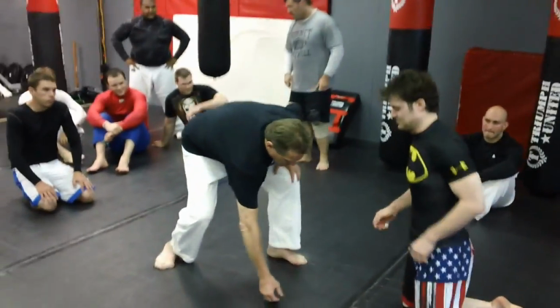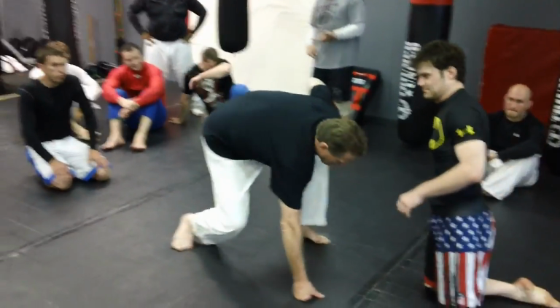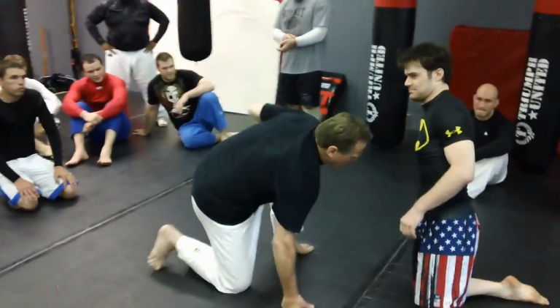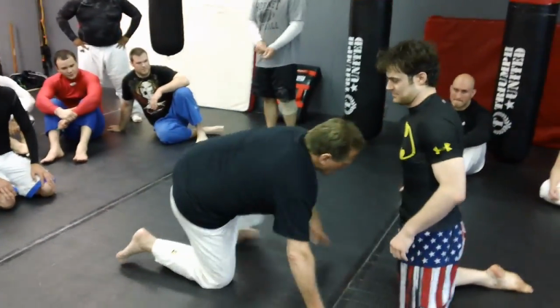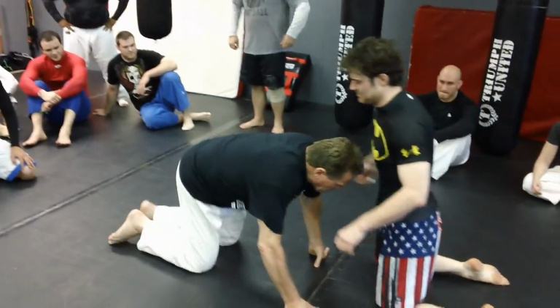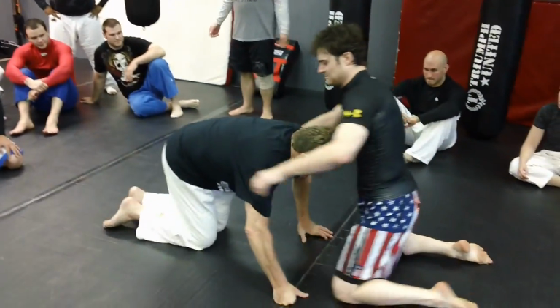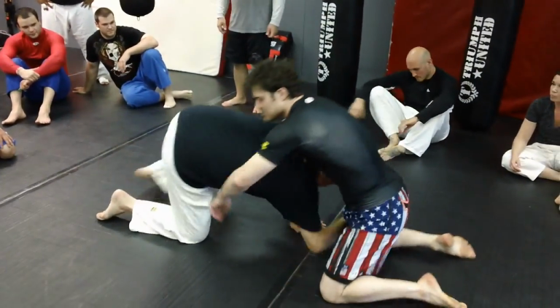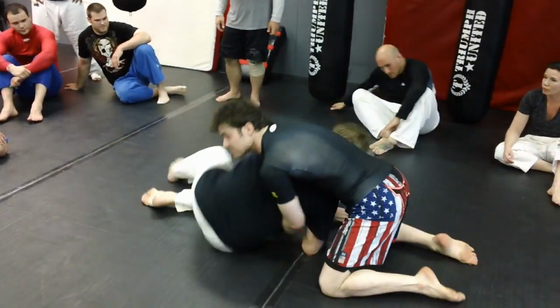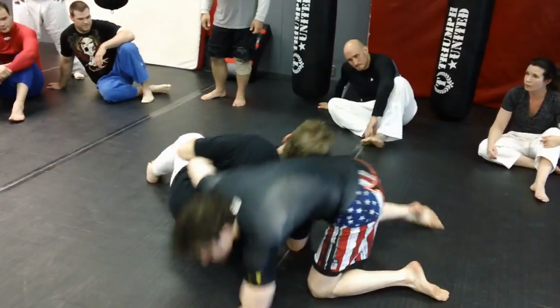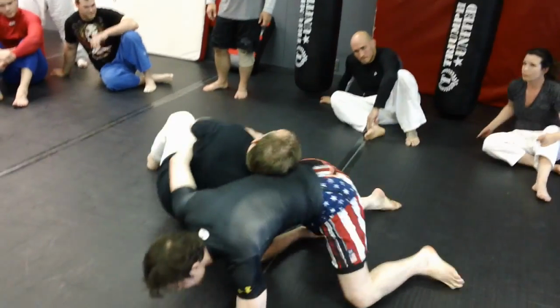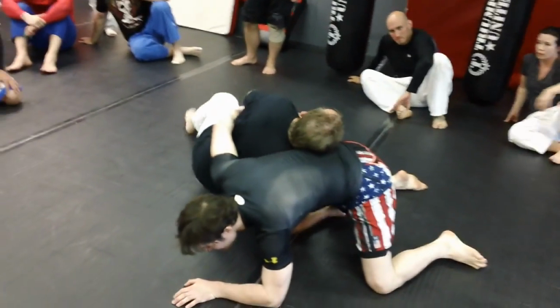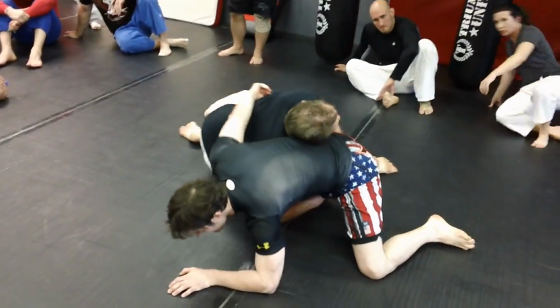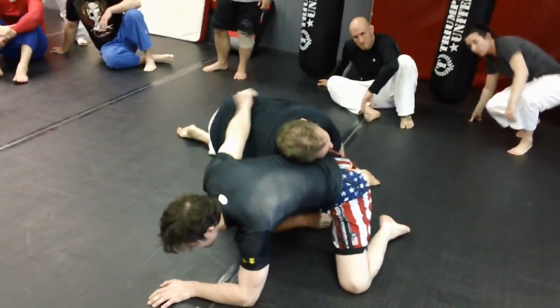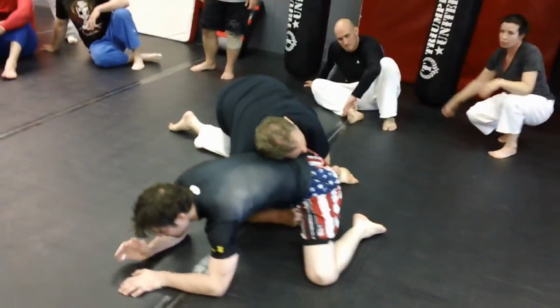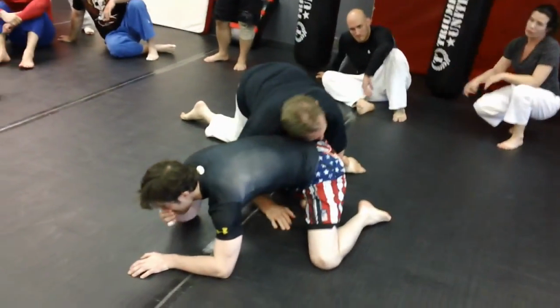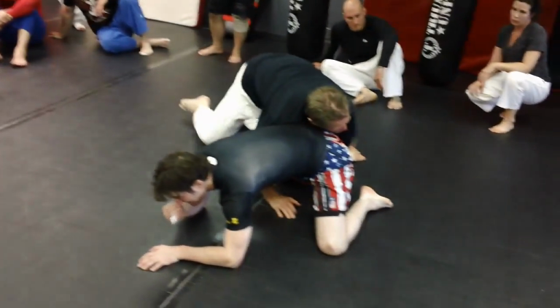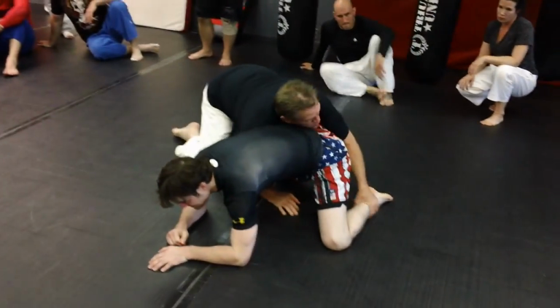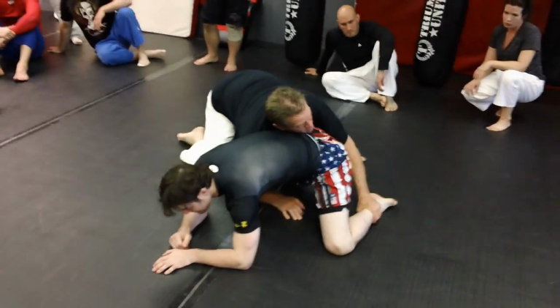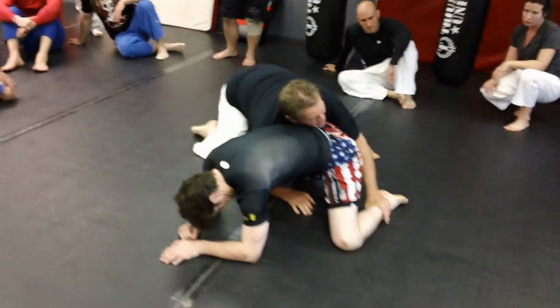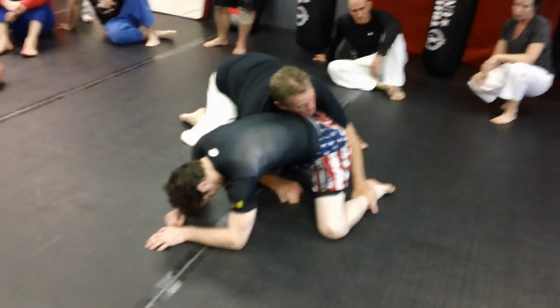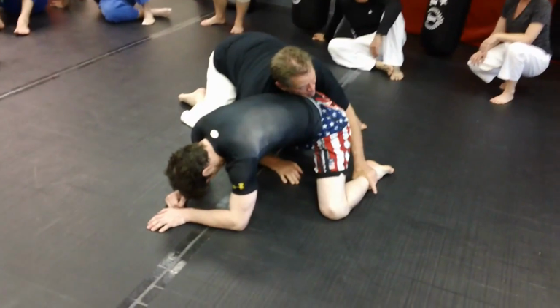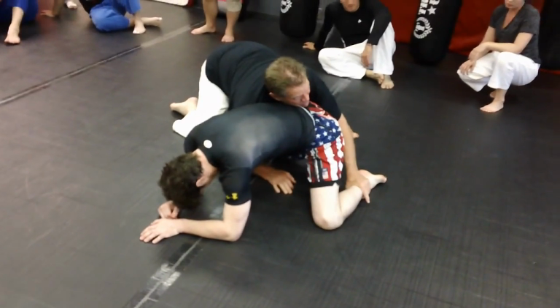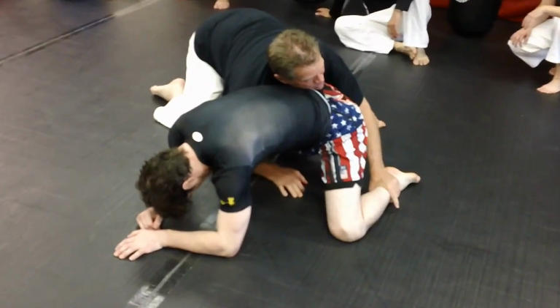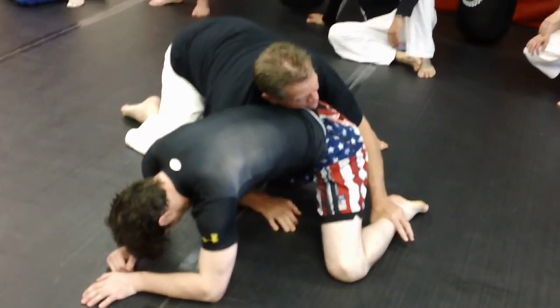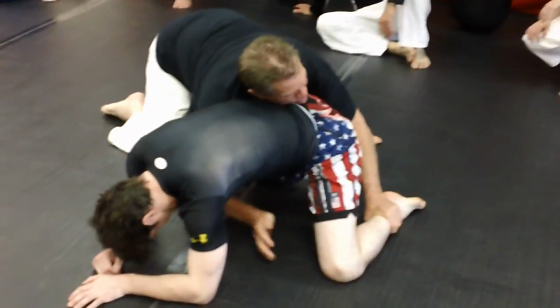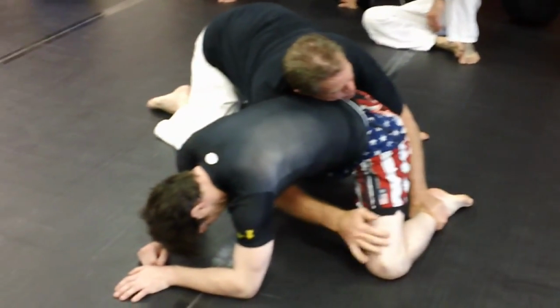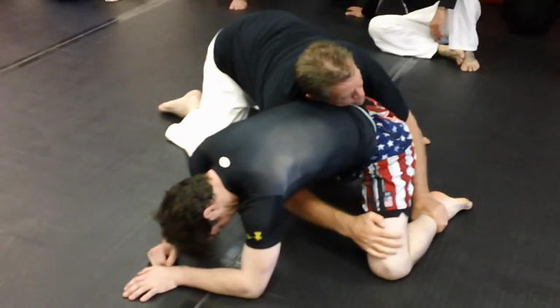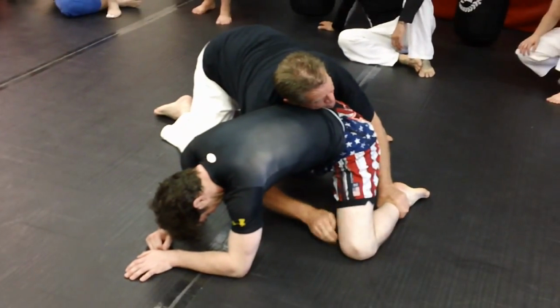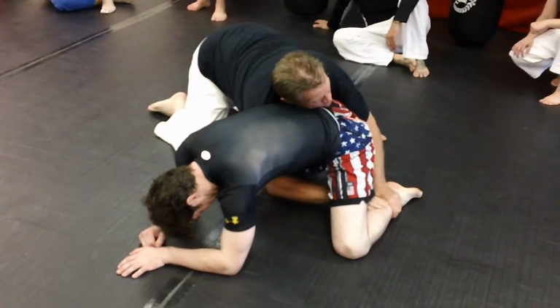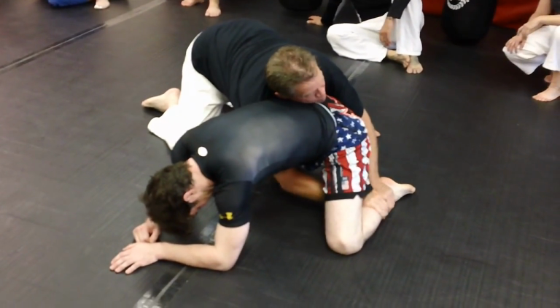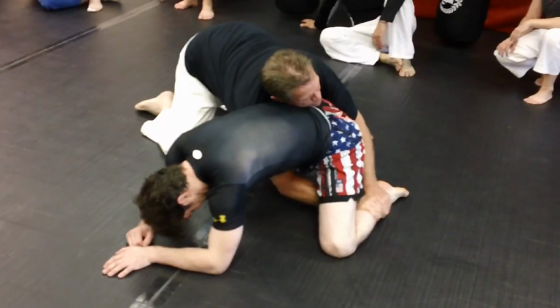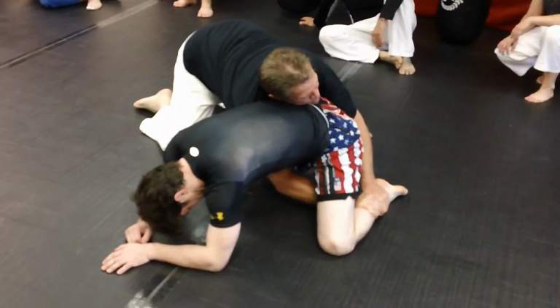I'm down here. Derek goes over the top. I do my sit-up, but I go behind. Now, a couple things you can do here. I don't go all the way behind on a go-behind.